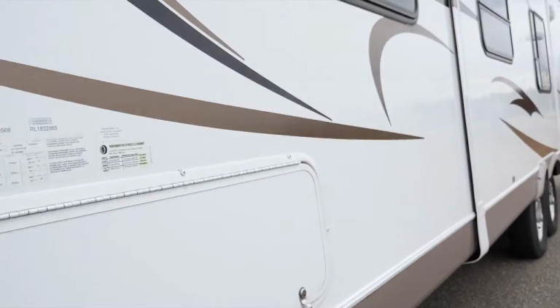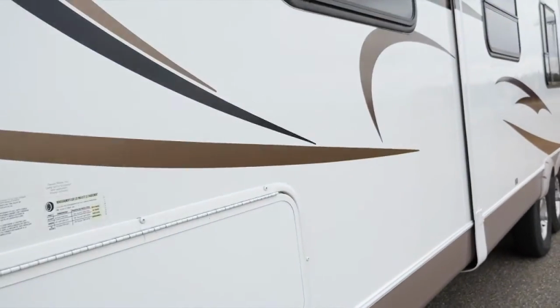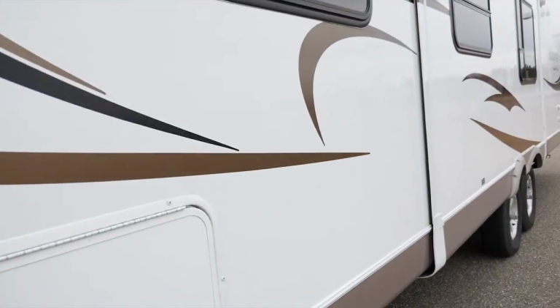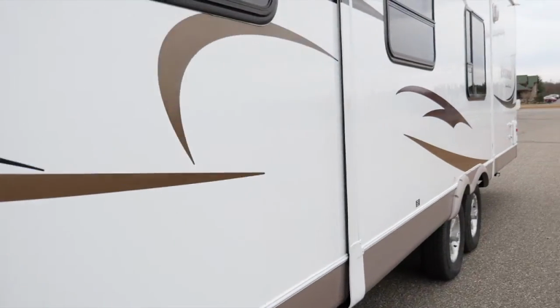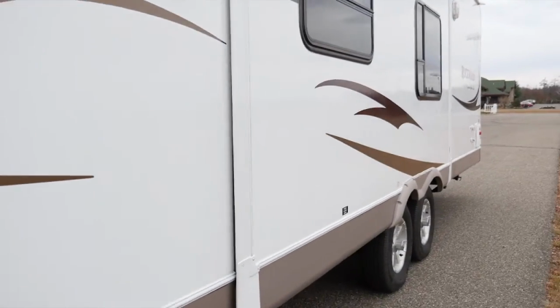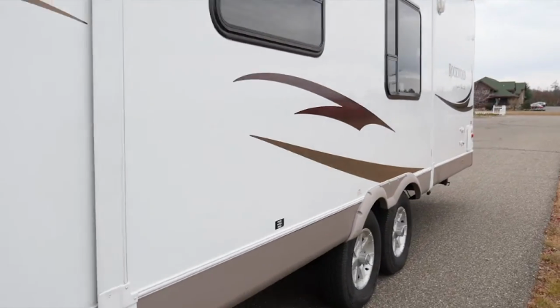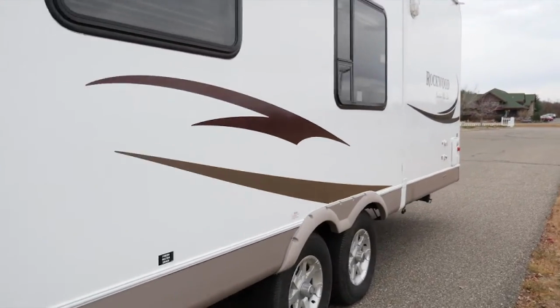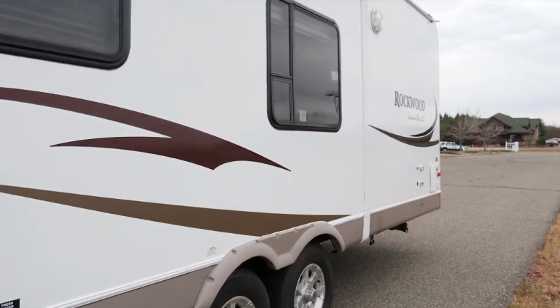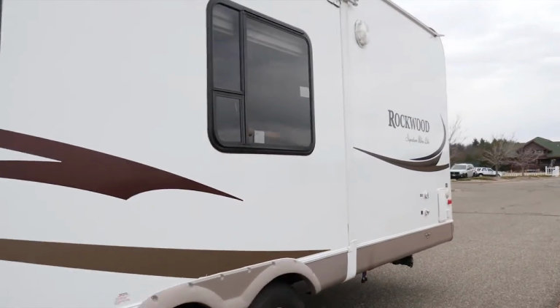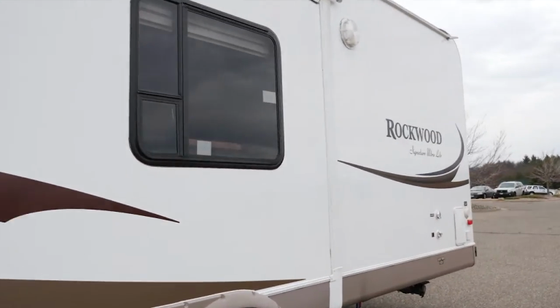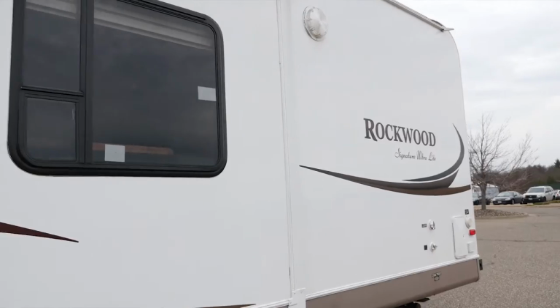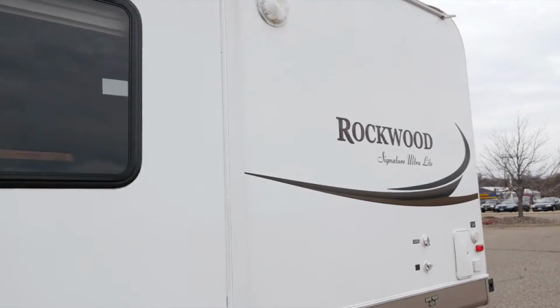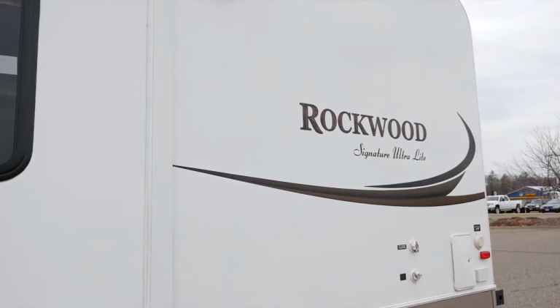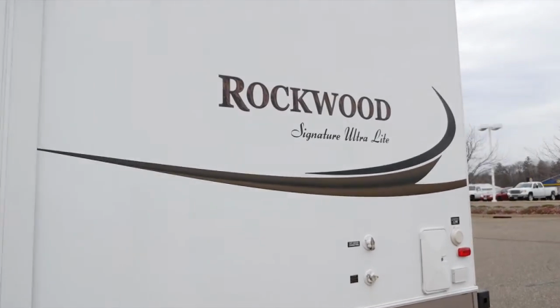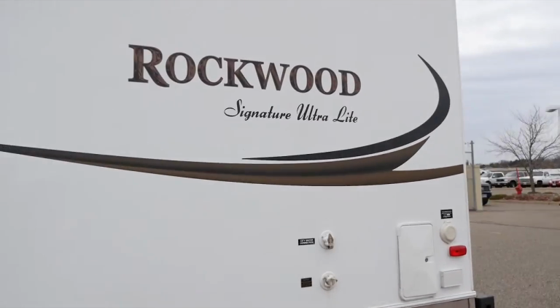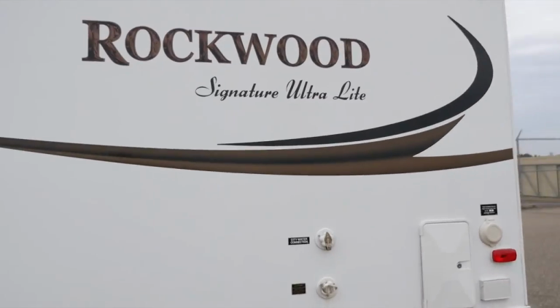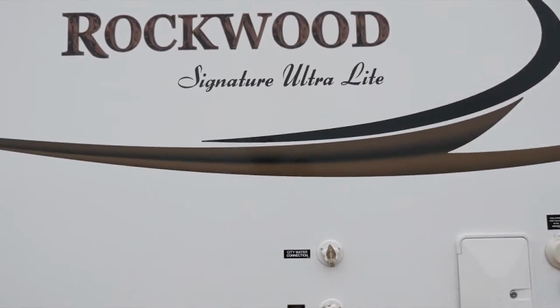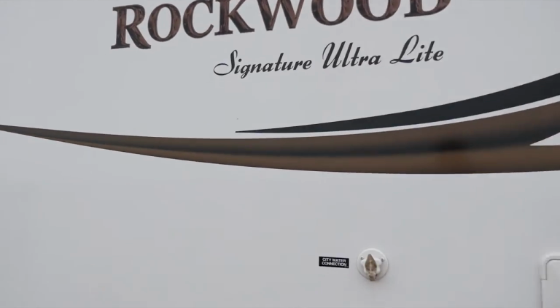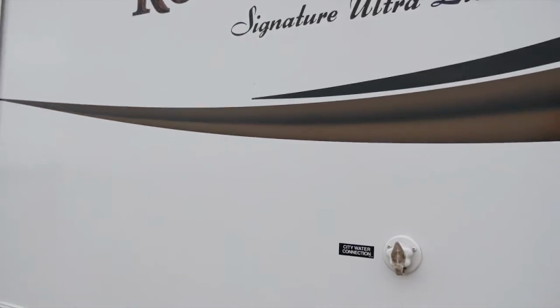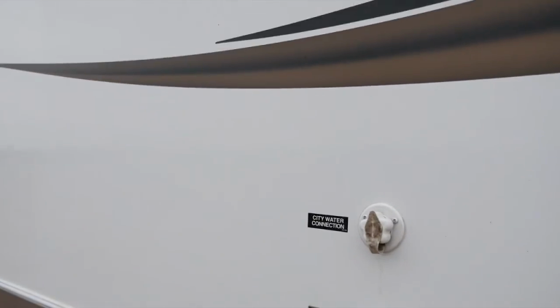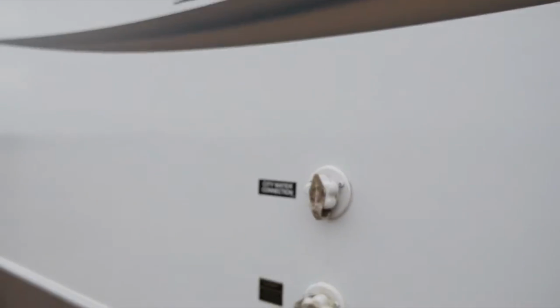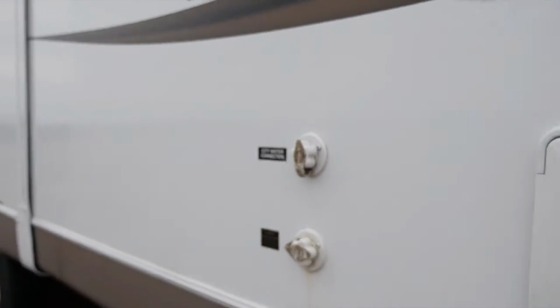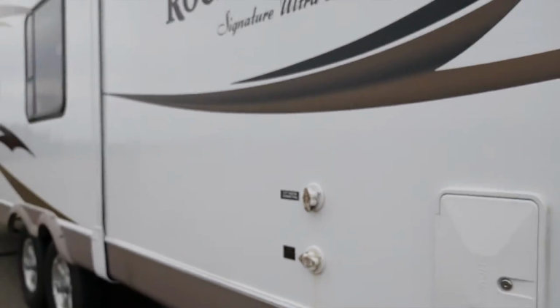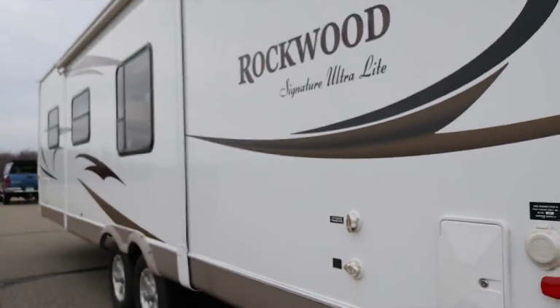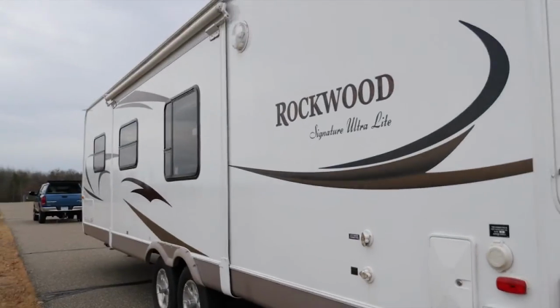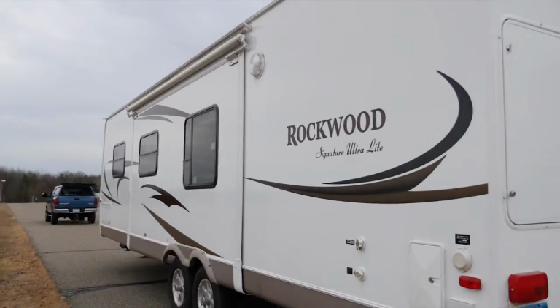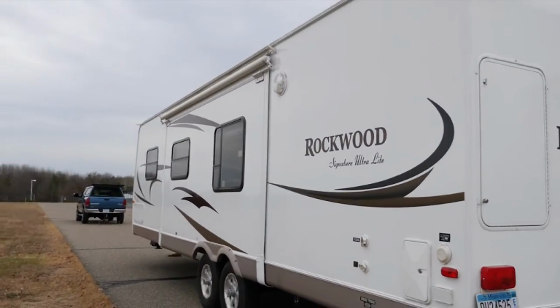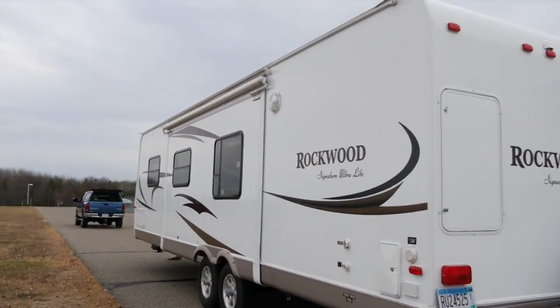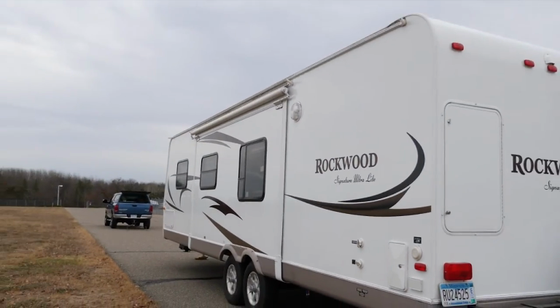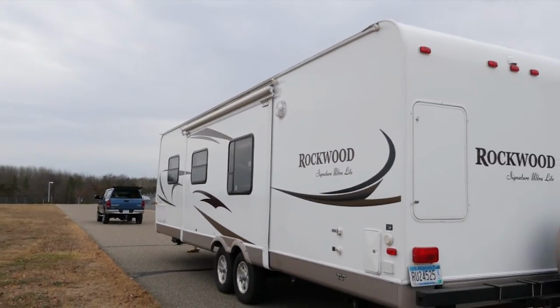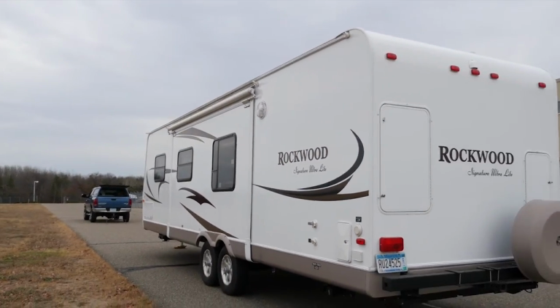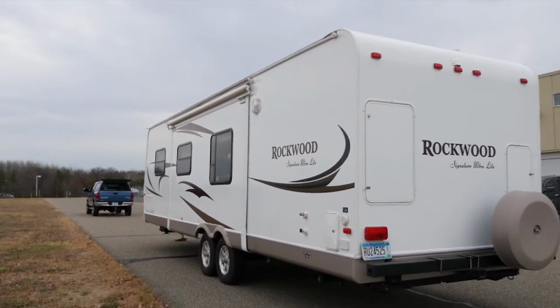The camper is 32 feet and 2 inches long by 96 inches wide and 117 inches tall, not including the AC unit on the top, and it has a GVWR of 8,381 pounds.